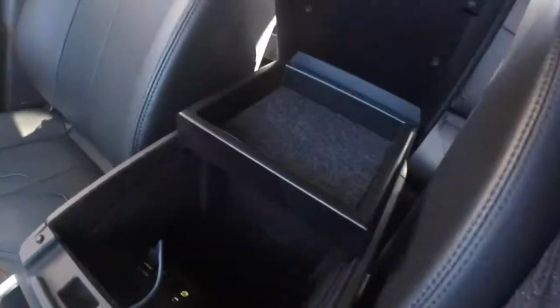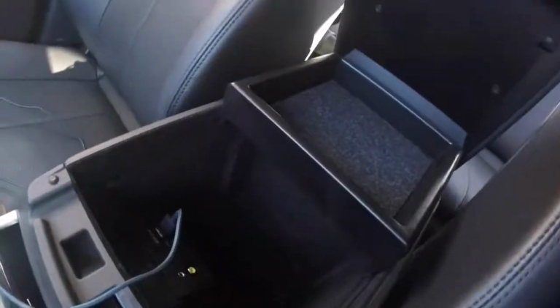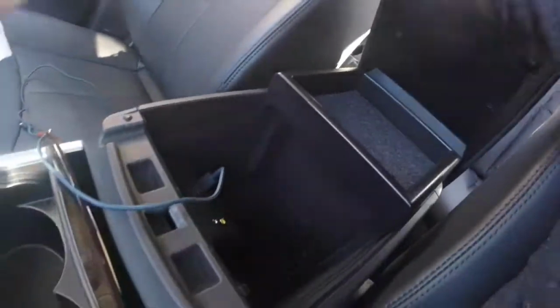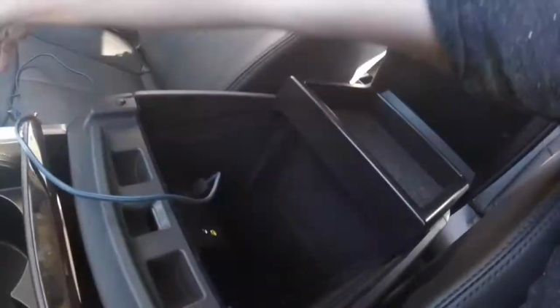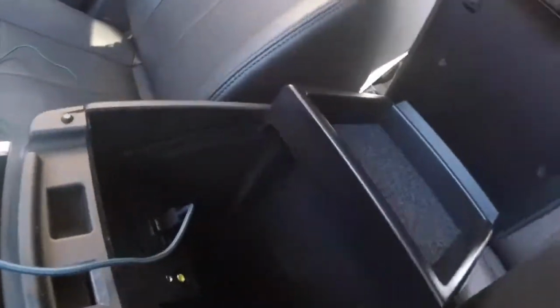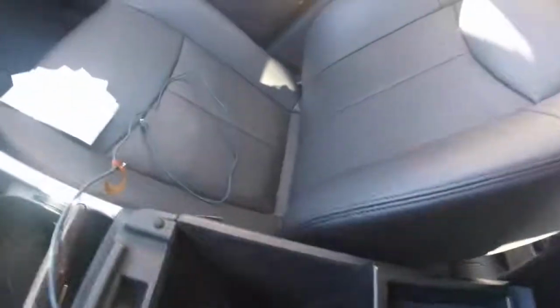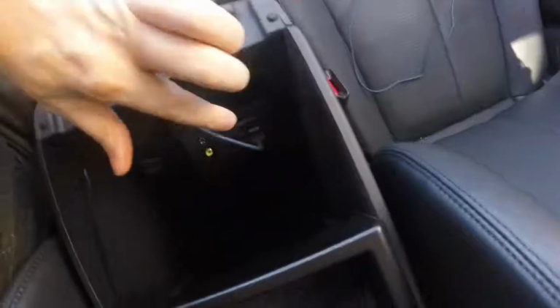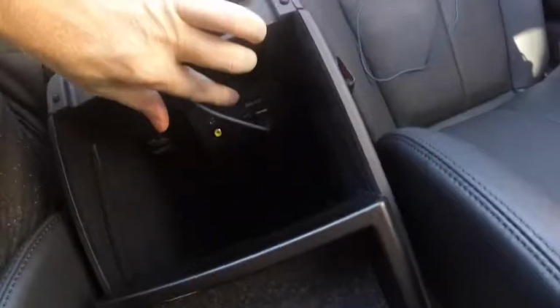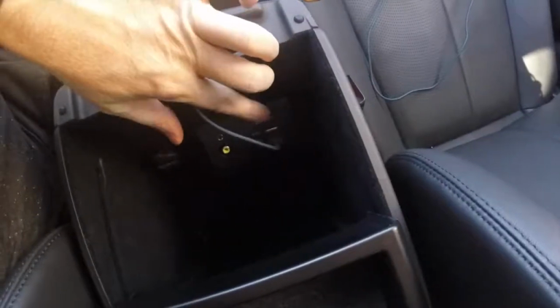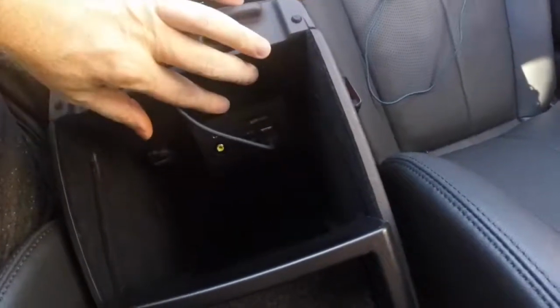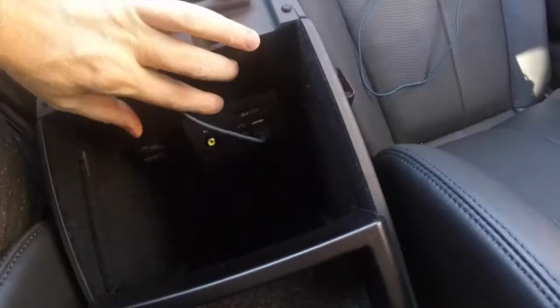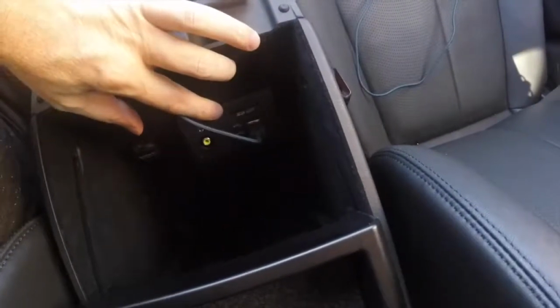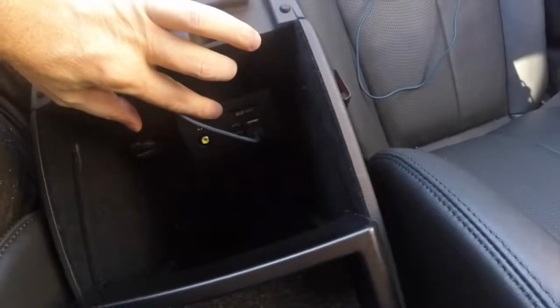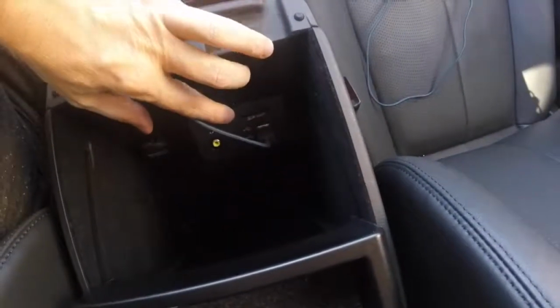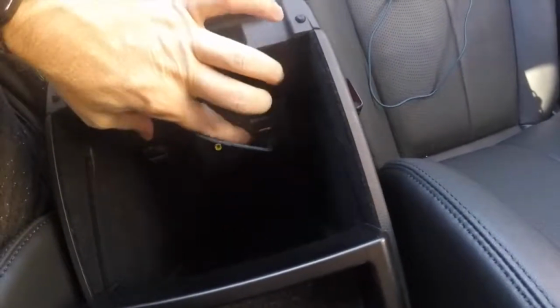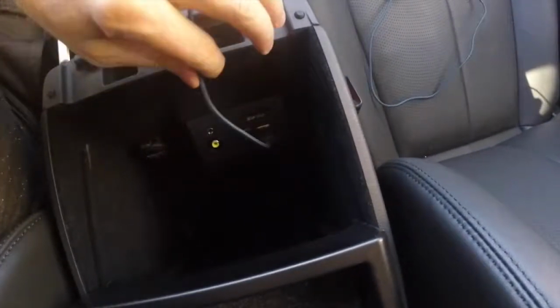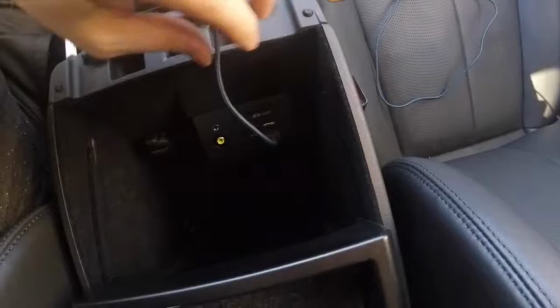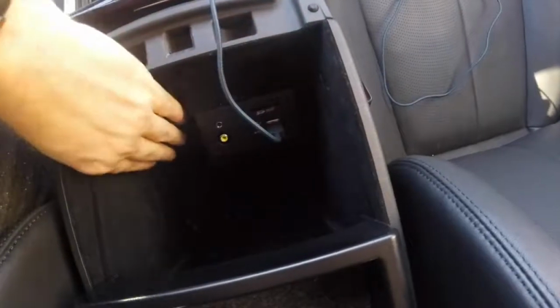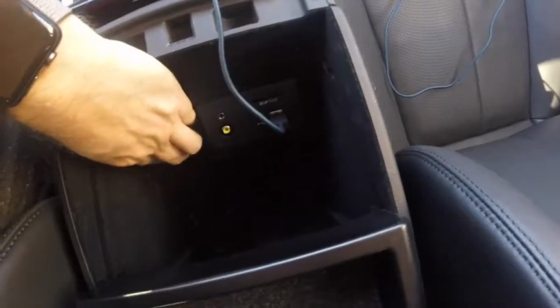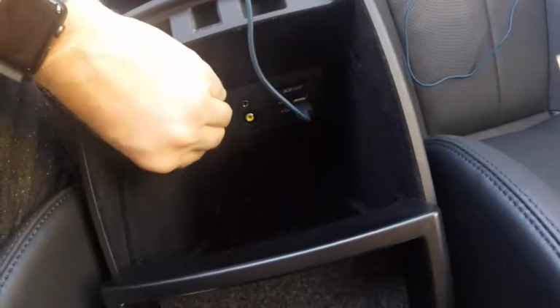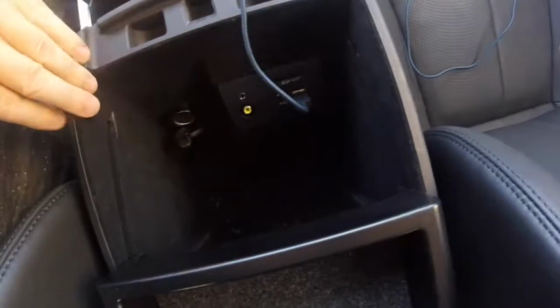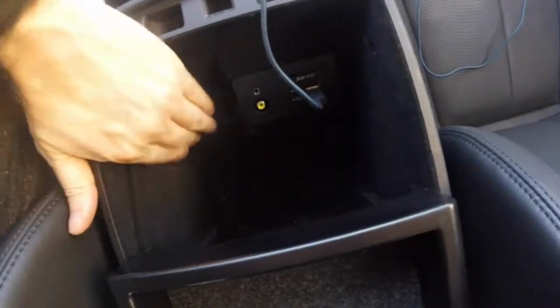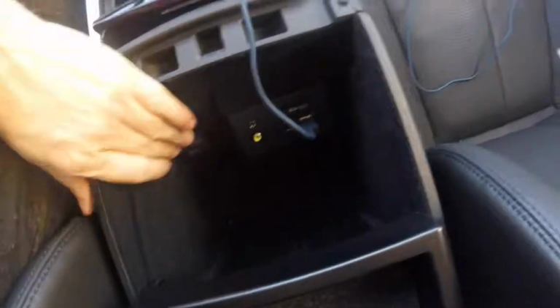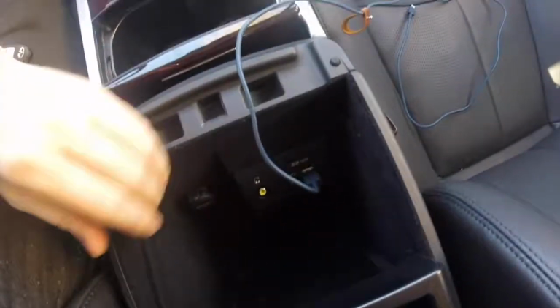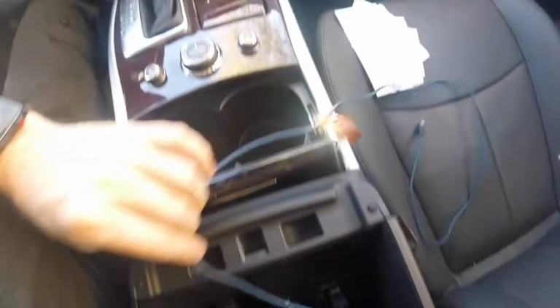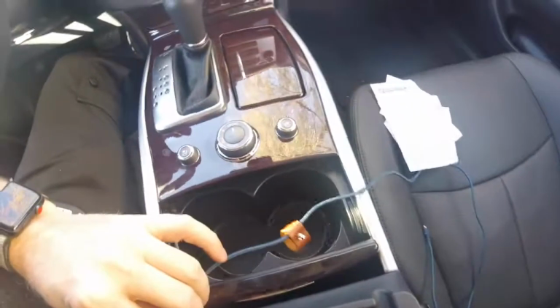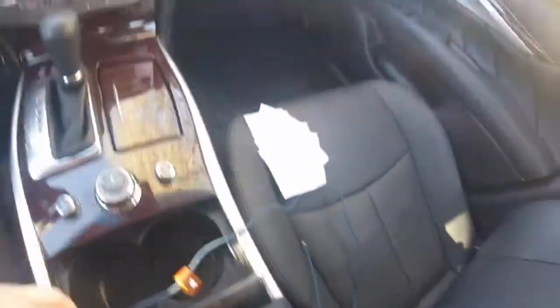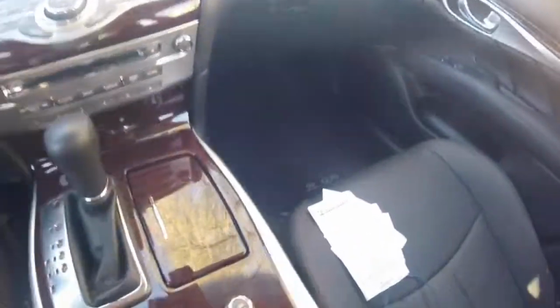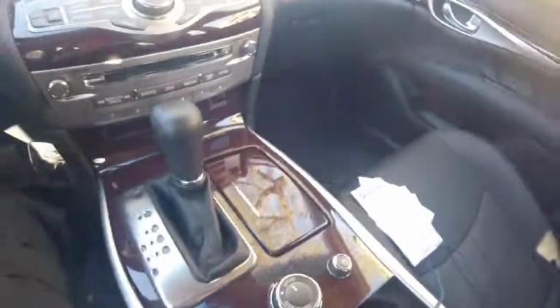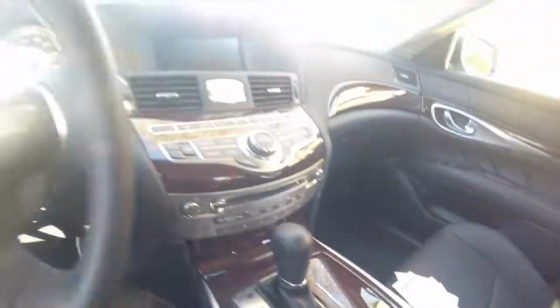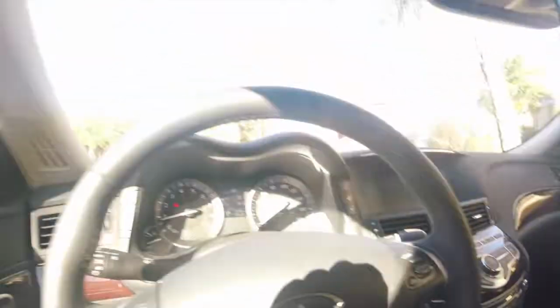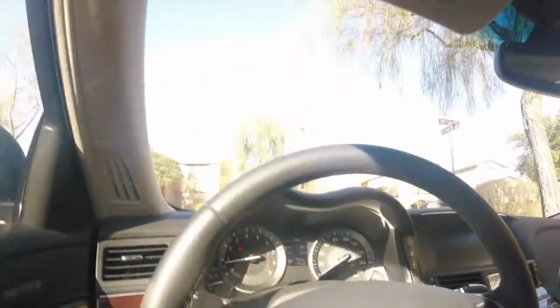You have a micro SD slot, two USBs, and a cigarette lighter. That's it — that's the car. If you have any questions or comments, leave them down below. Like, subscribe, all that good stuff.